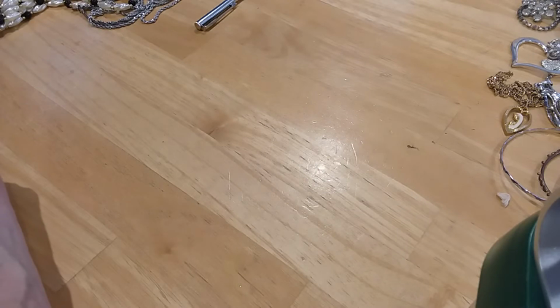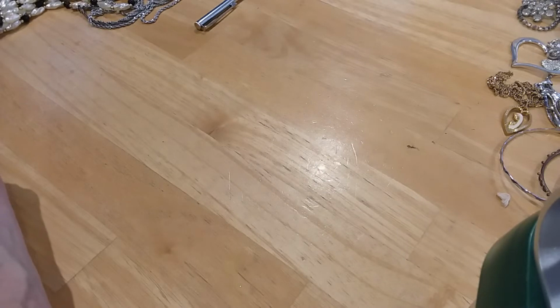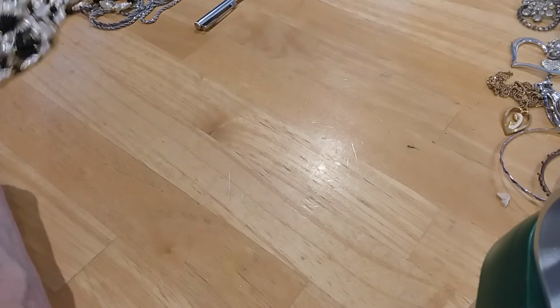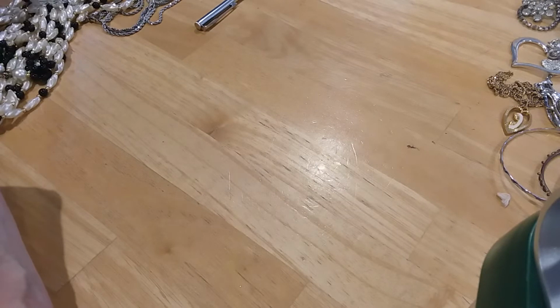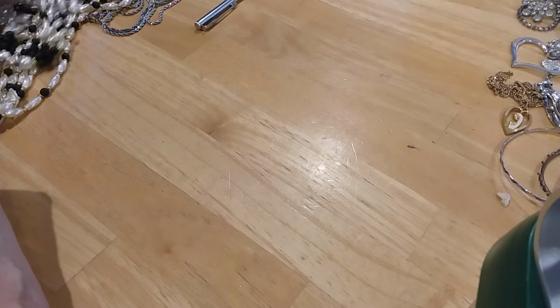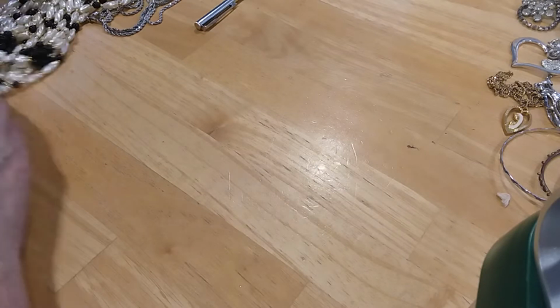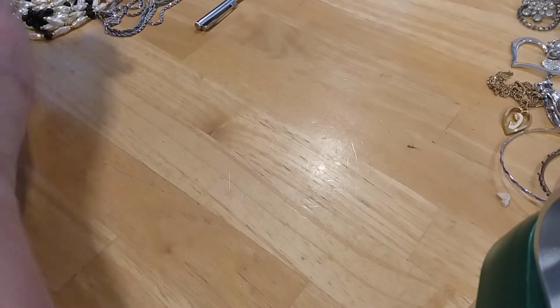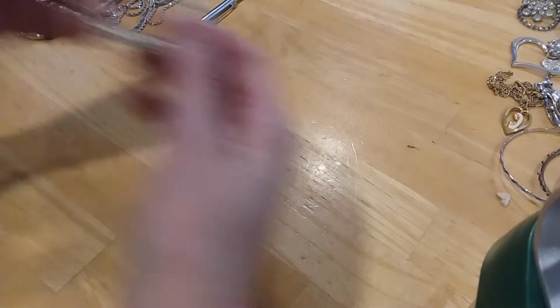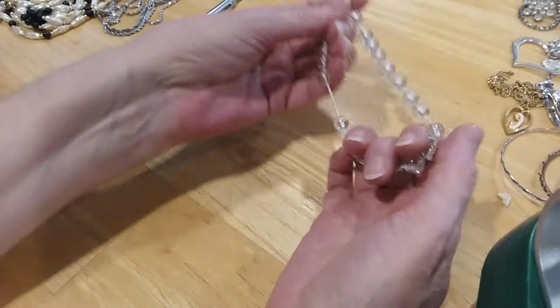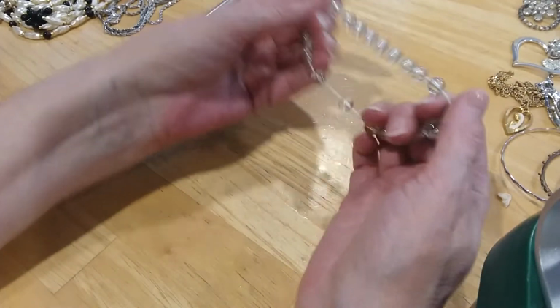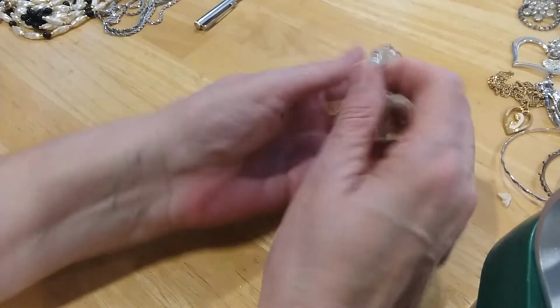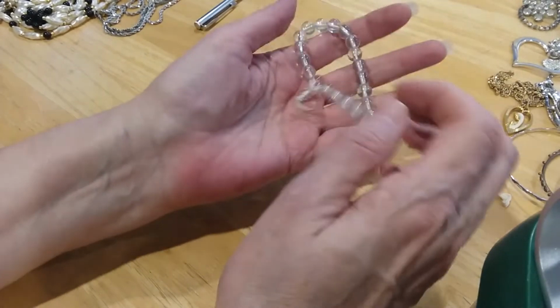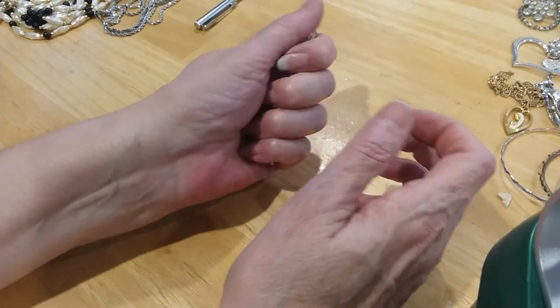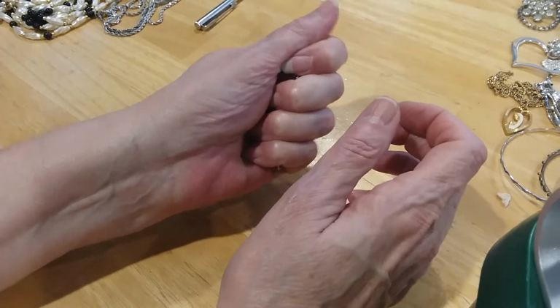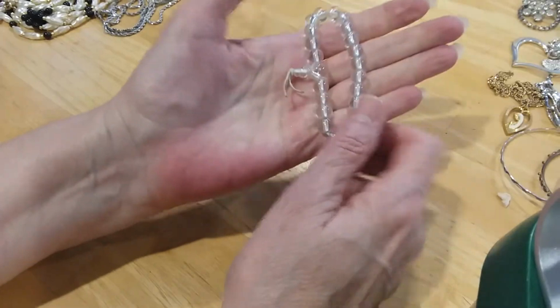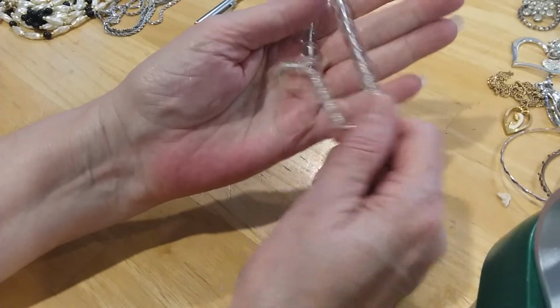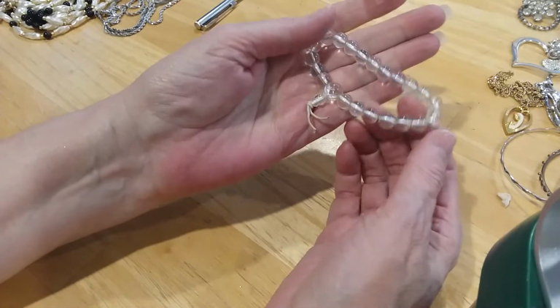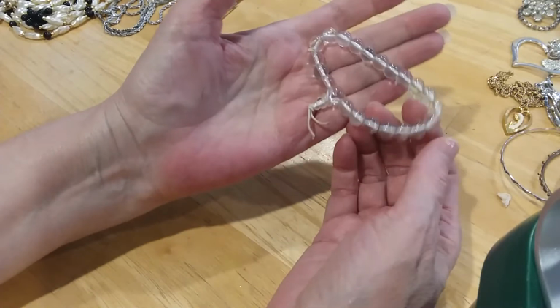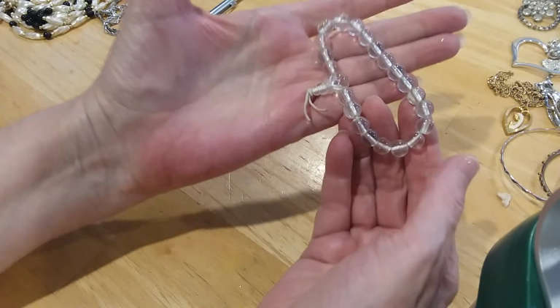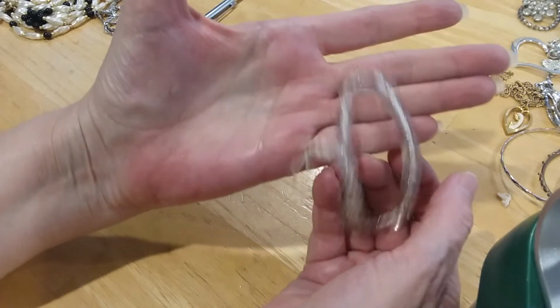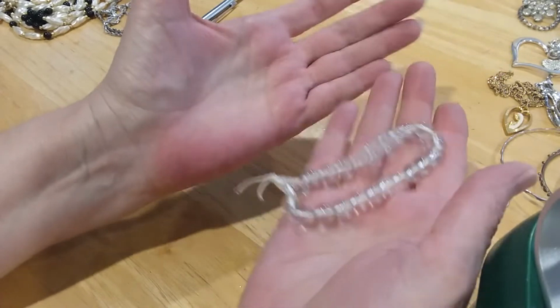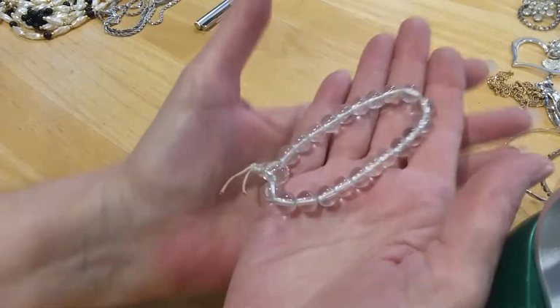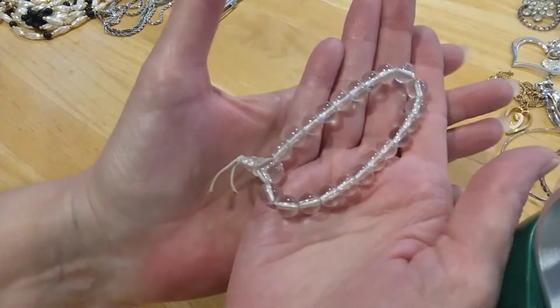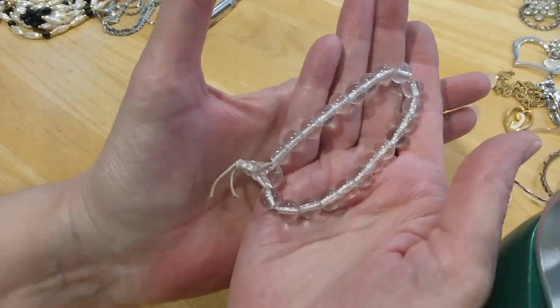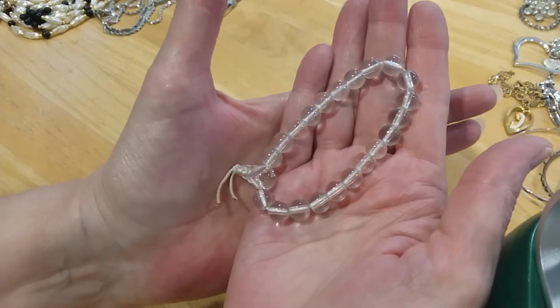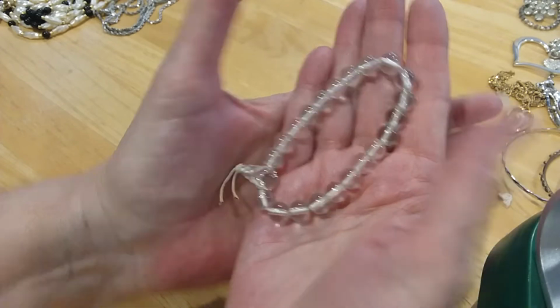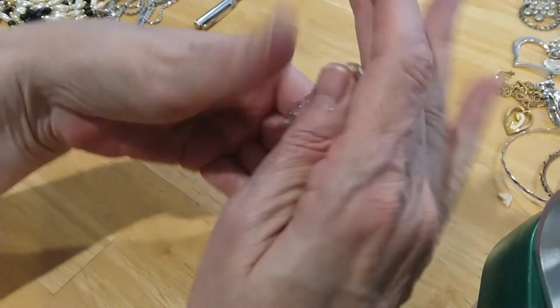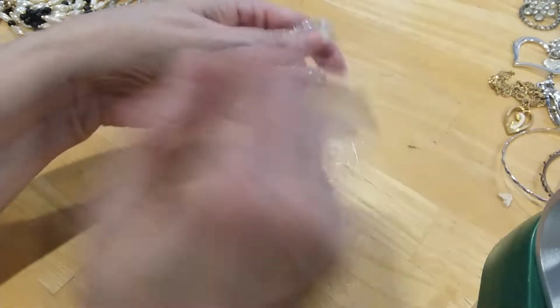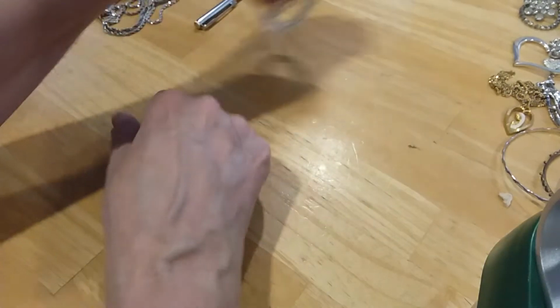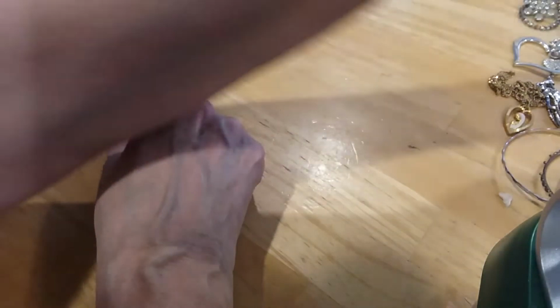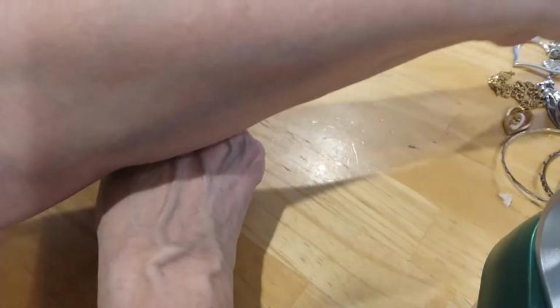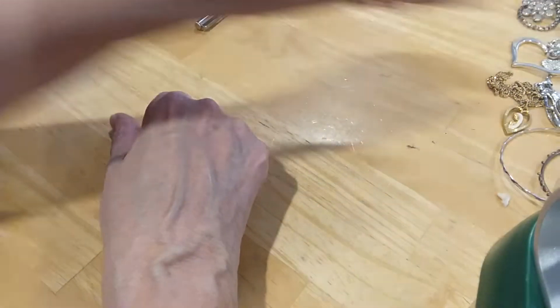The next piece I have is this little stretchy bracelet. These are cold — I think they're quartz. I am going to test them to see if they are.